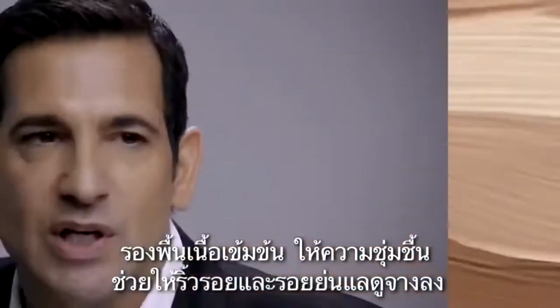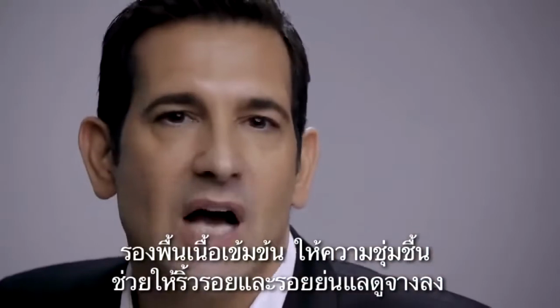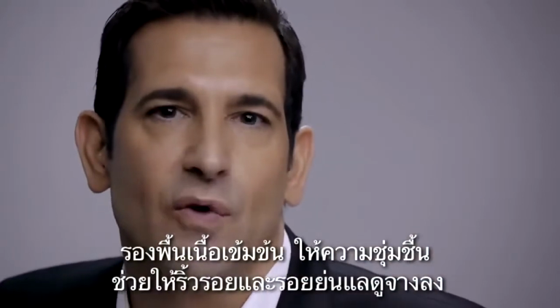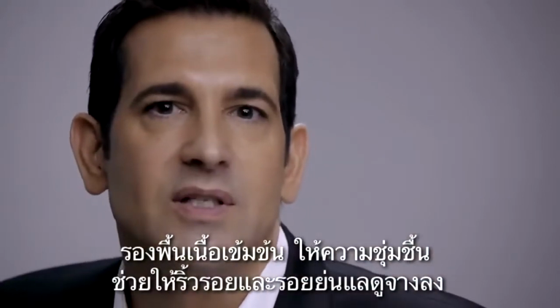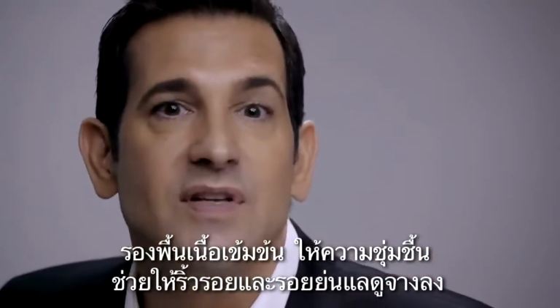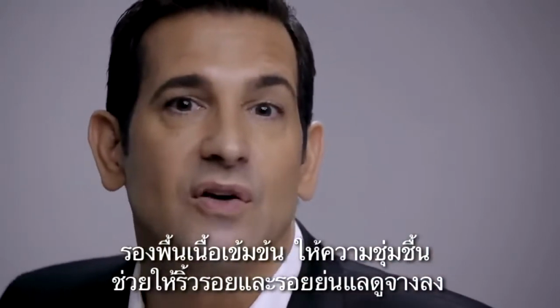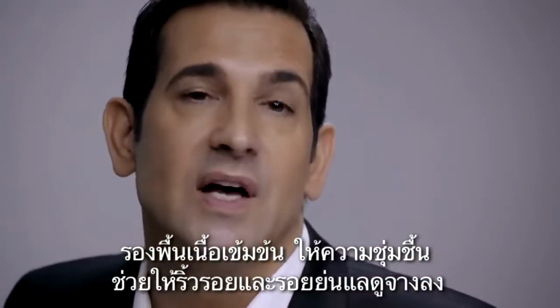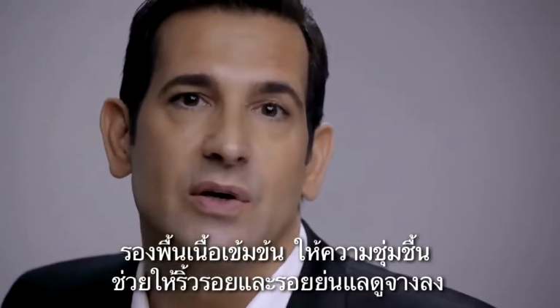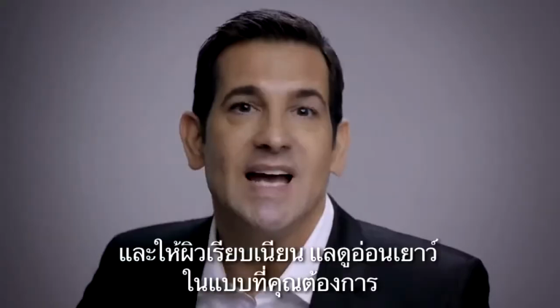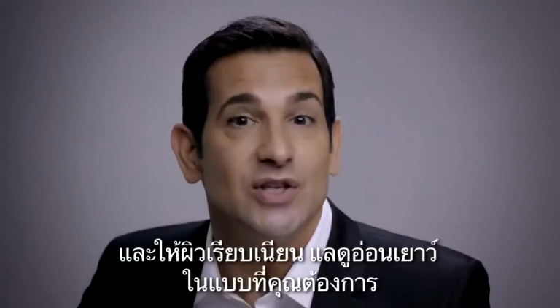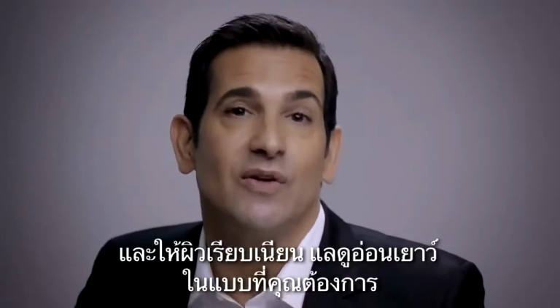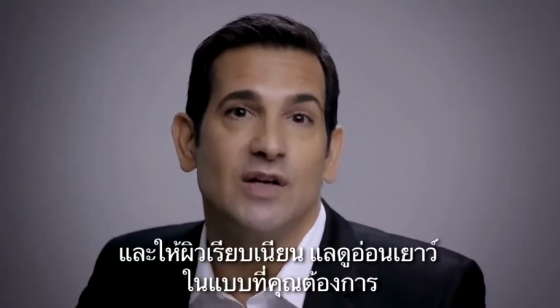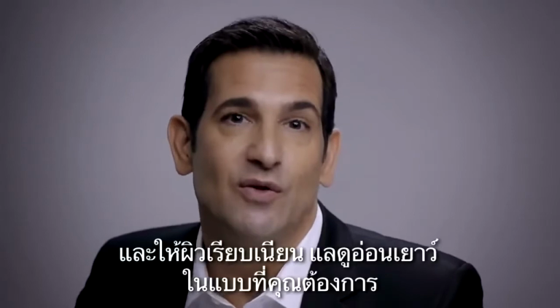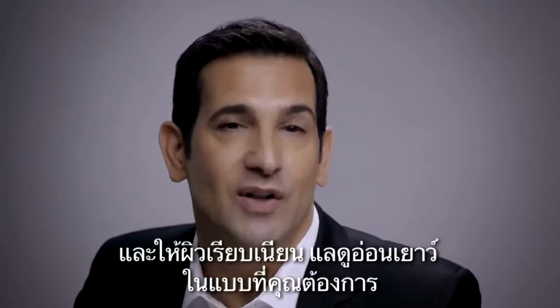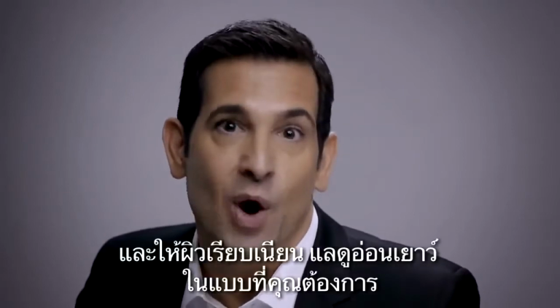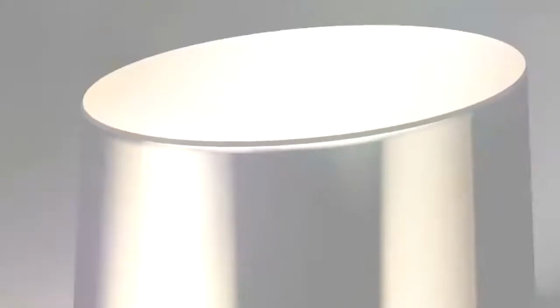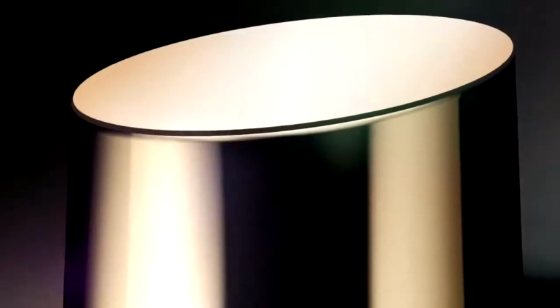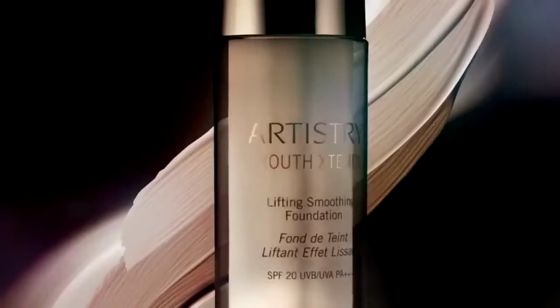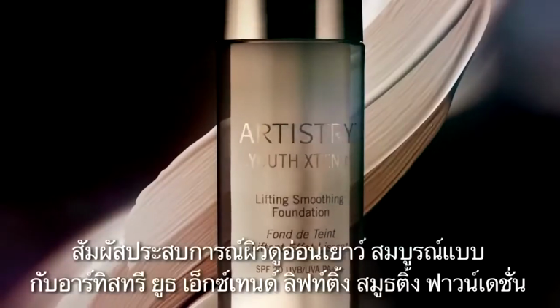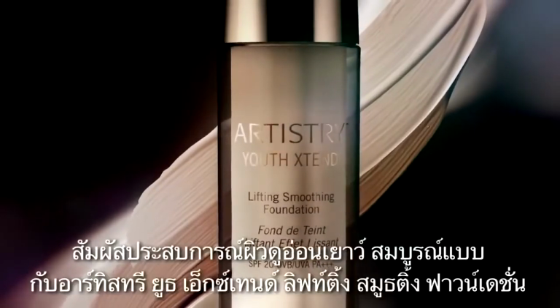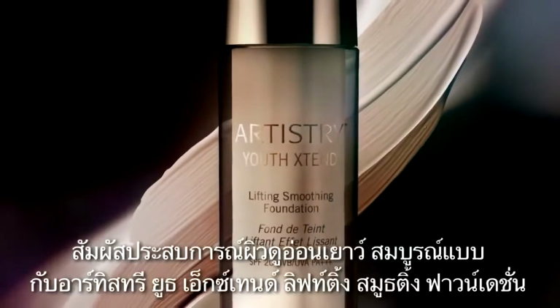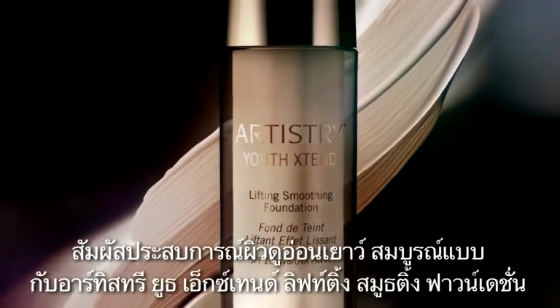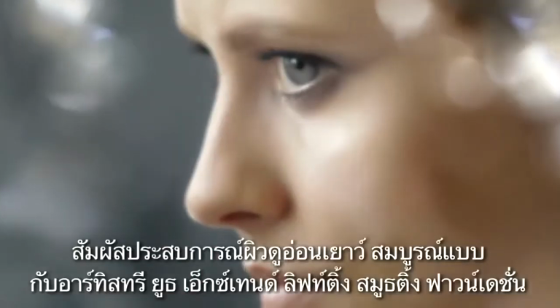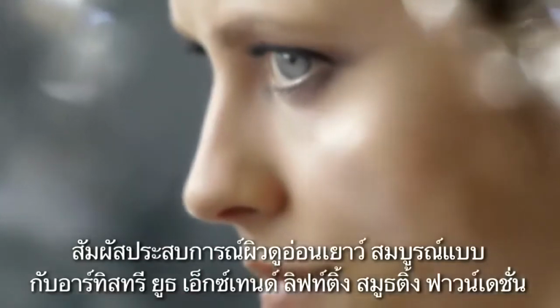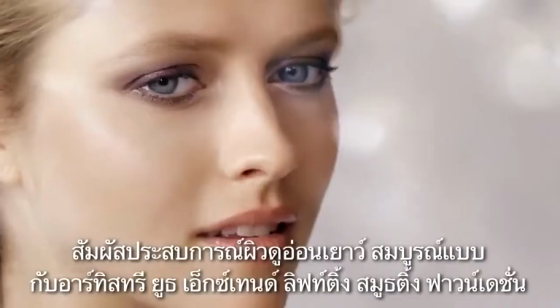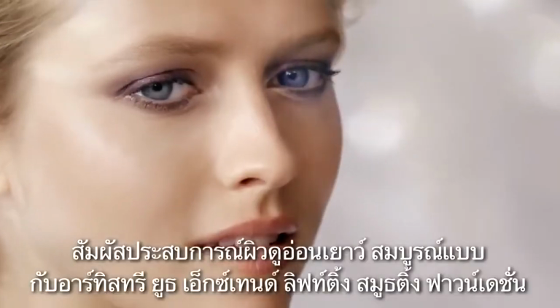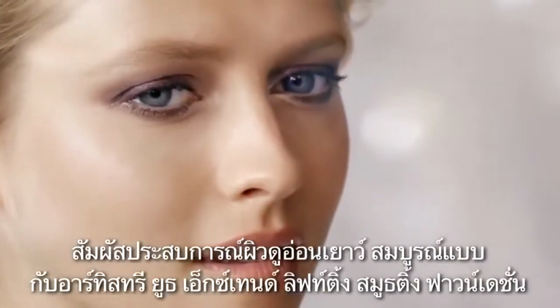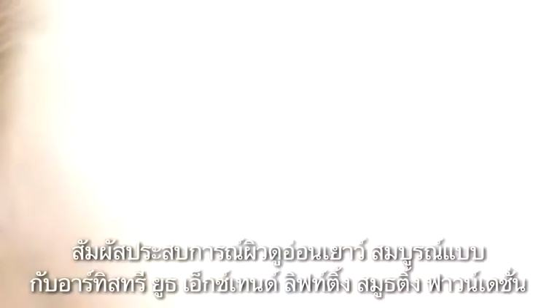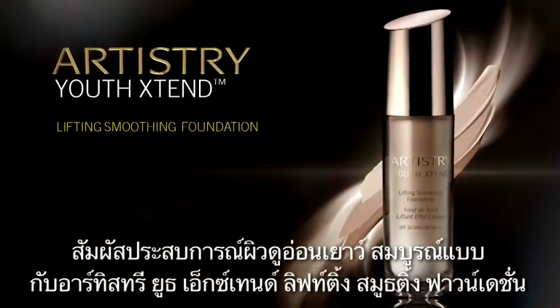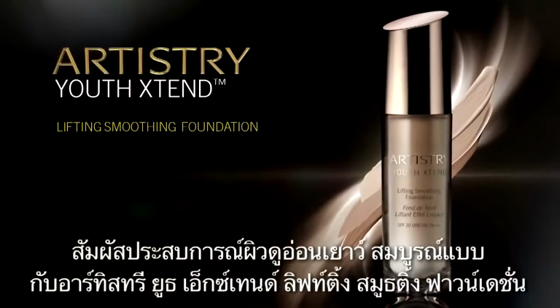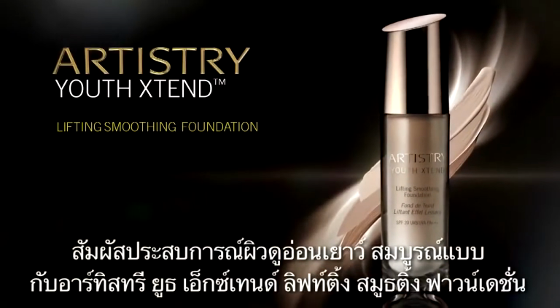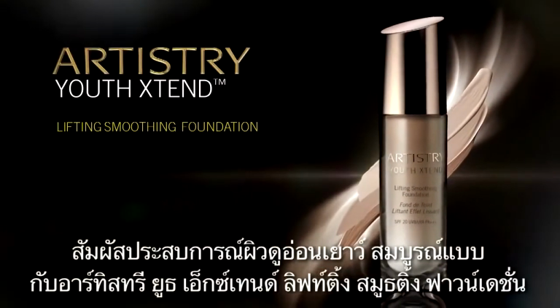This rich, hydrating formula softens the look of fine lines and wrinkles and gives you the flawless, youthful look in your mind. Experience youthful perfection with Artistry Youth Xtend Lifting Smoothing Foundation.